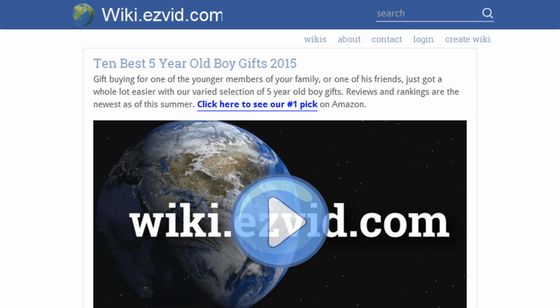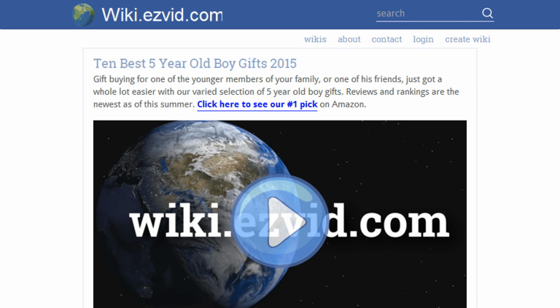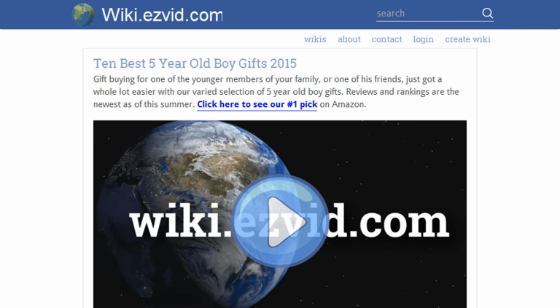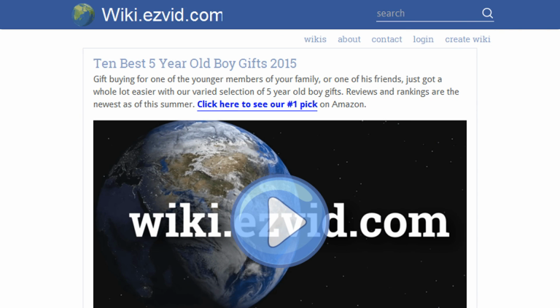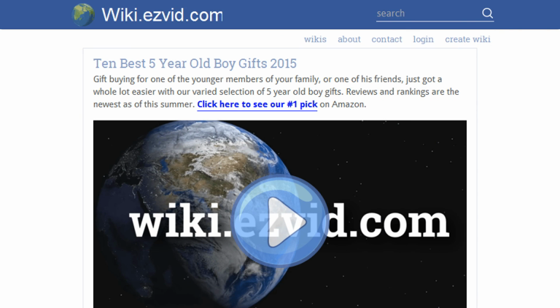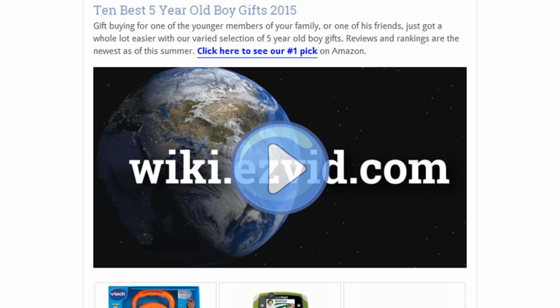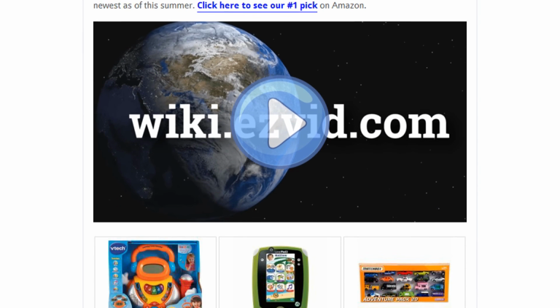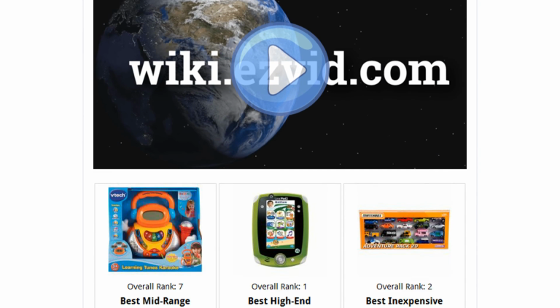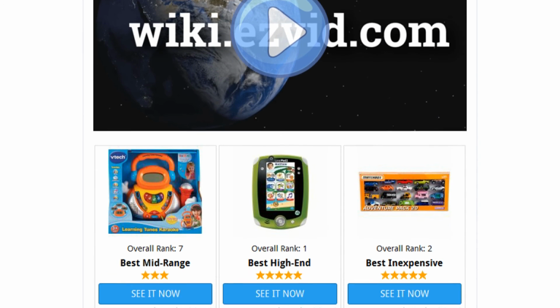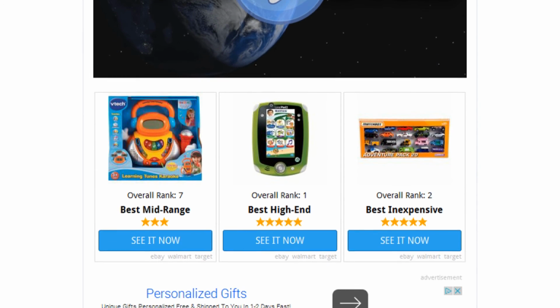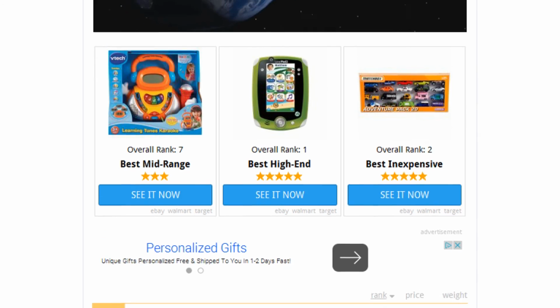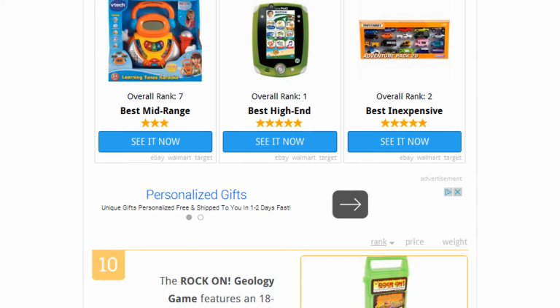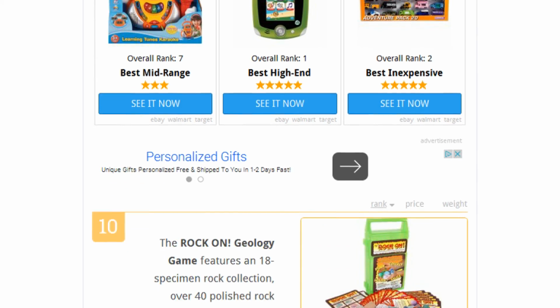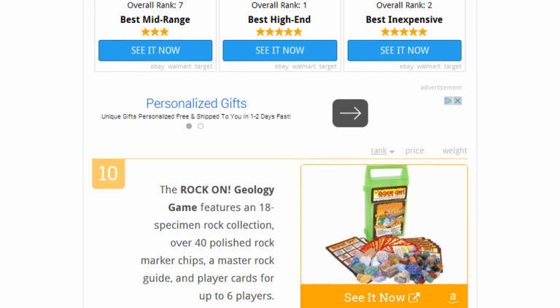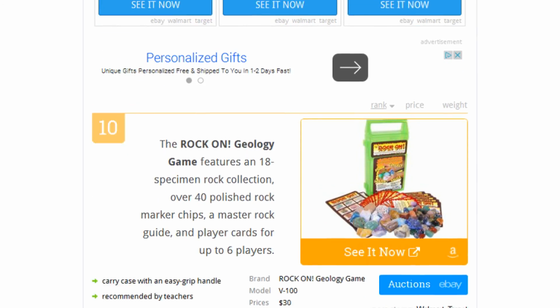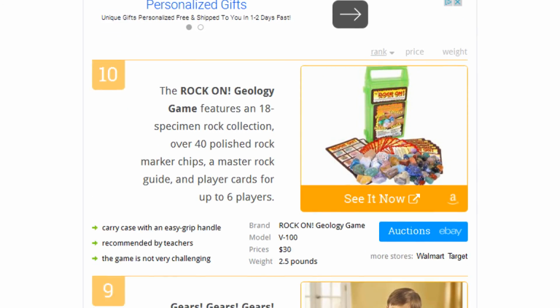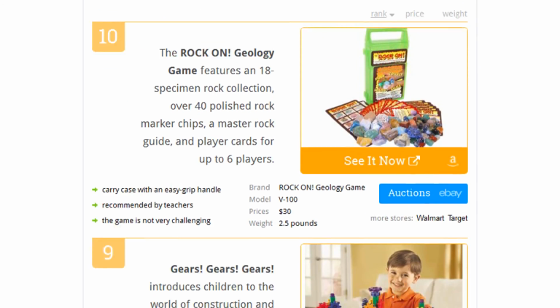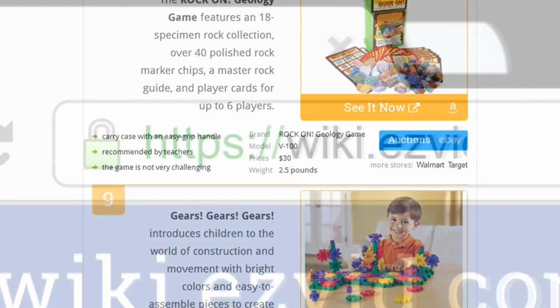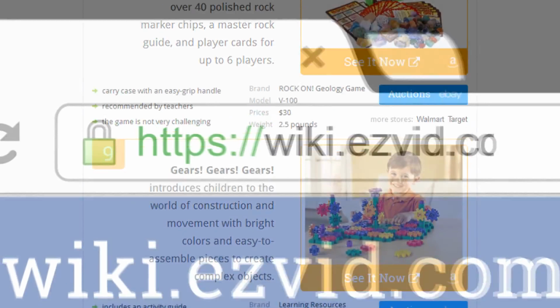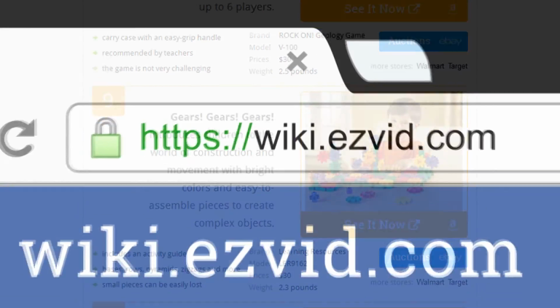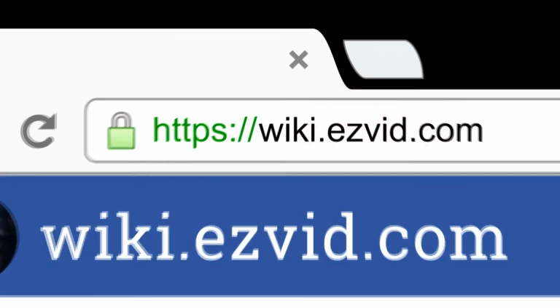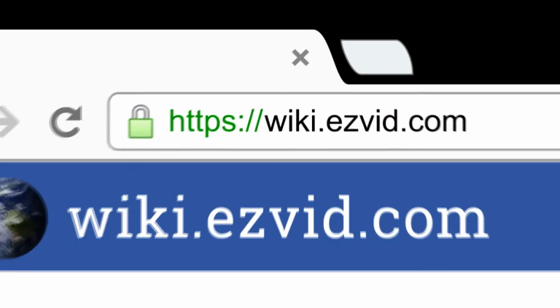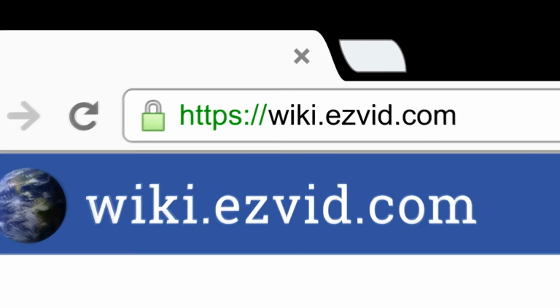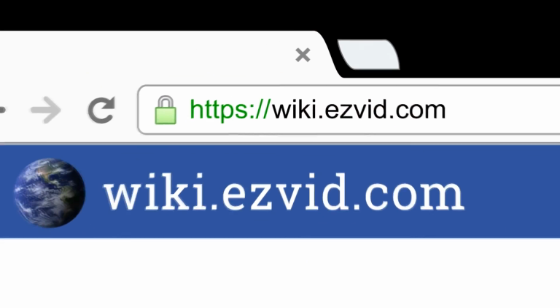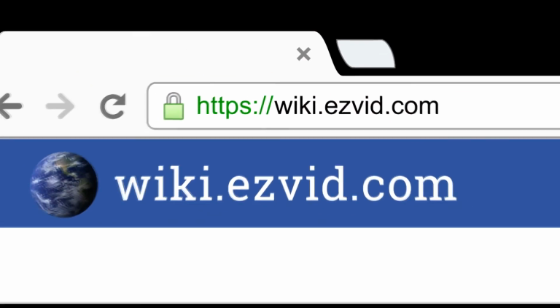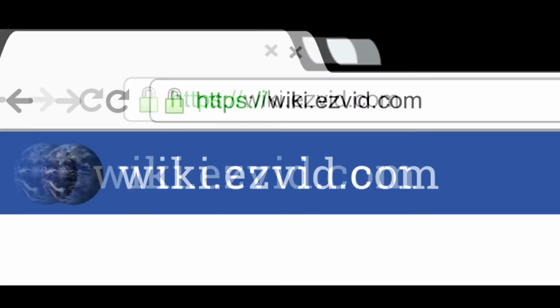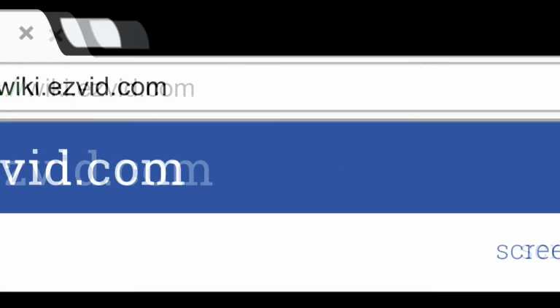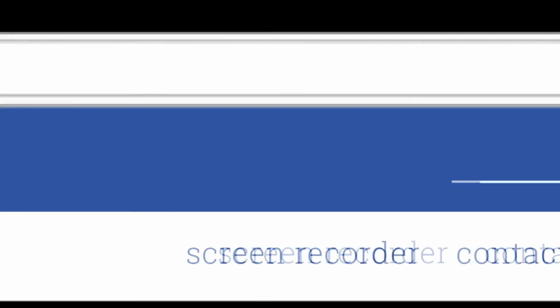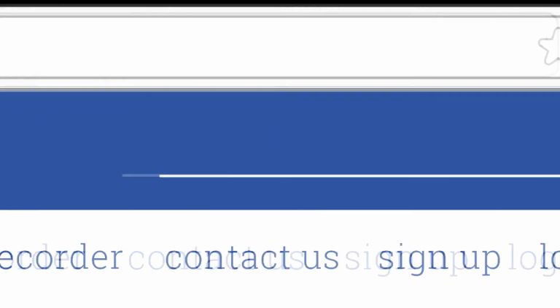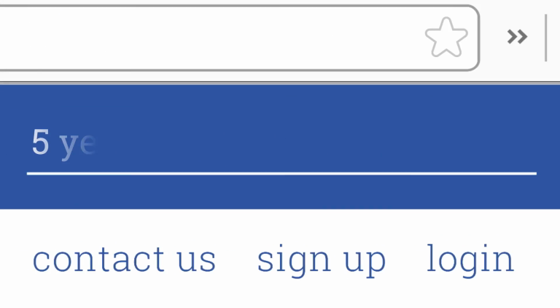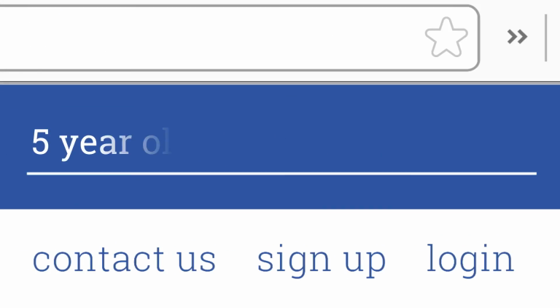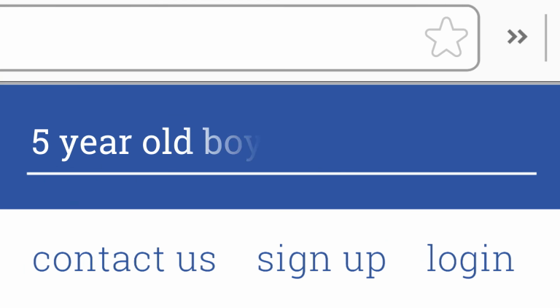To see all this stuff, go to wiki.easyvid.com and search for five-year-old boy gifts, or click beneath this video.